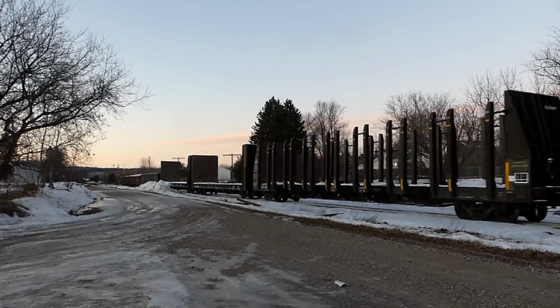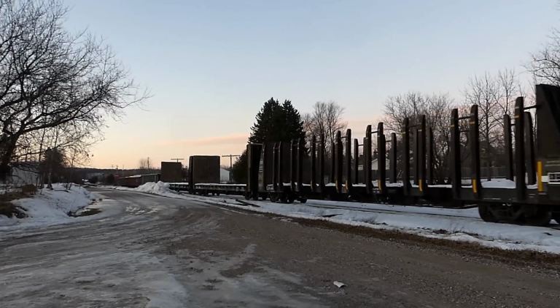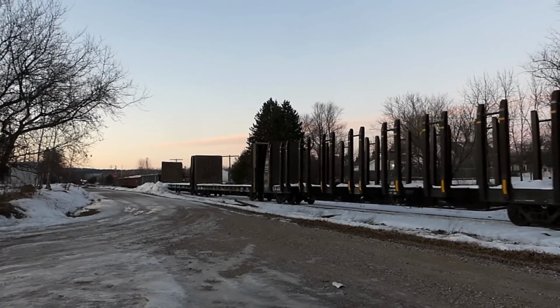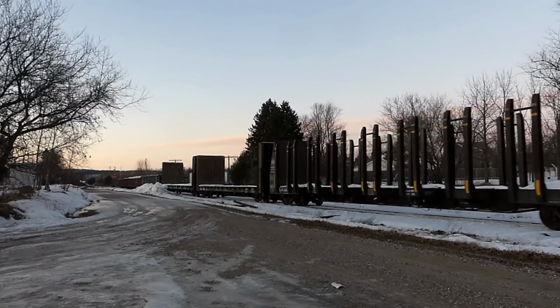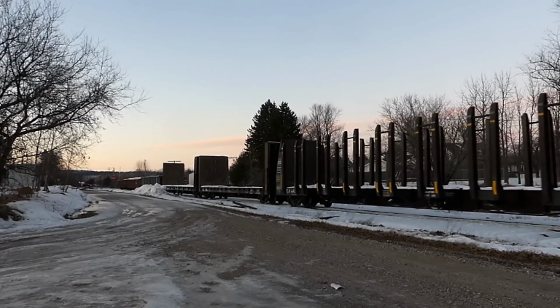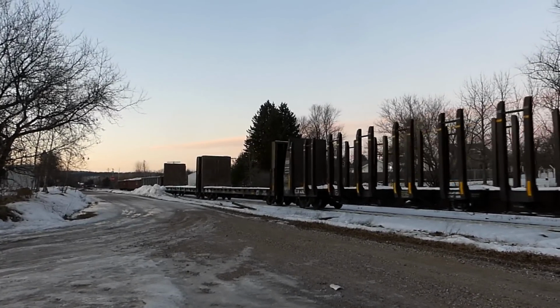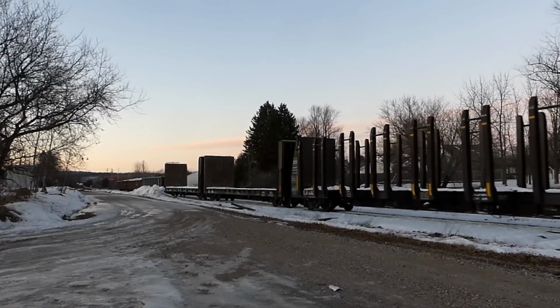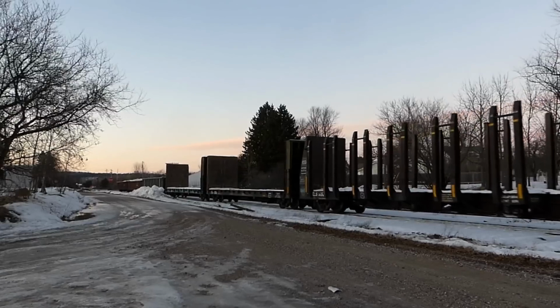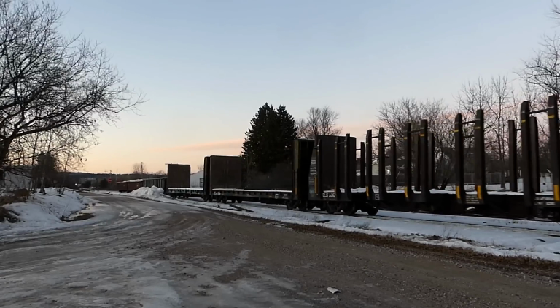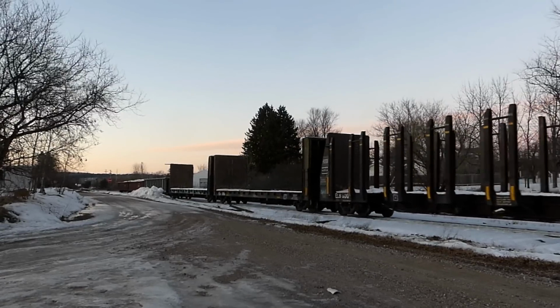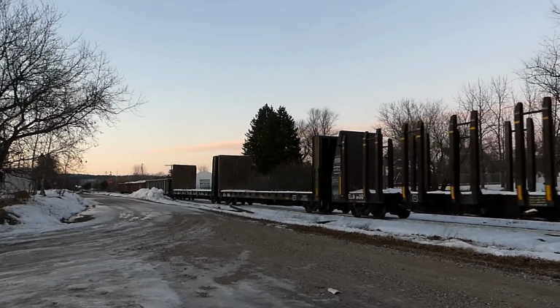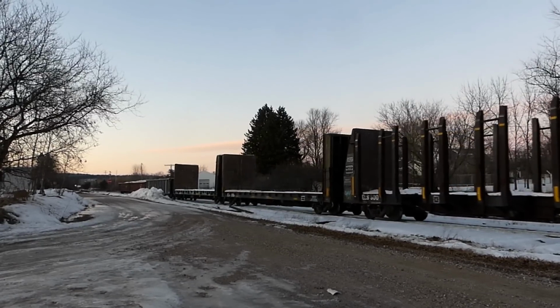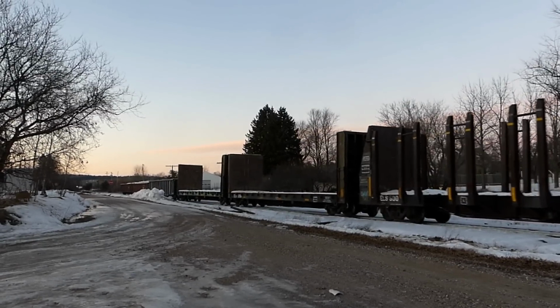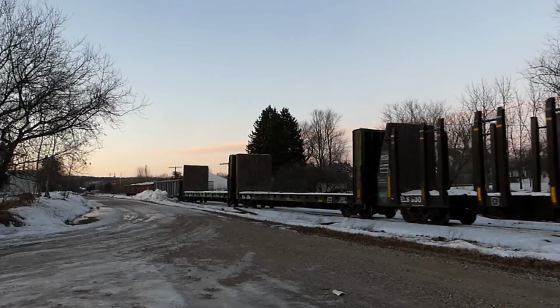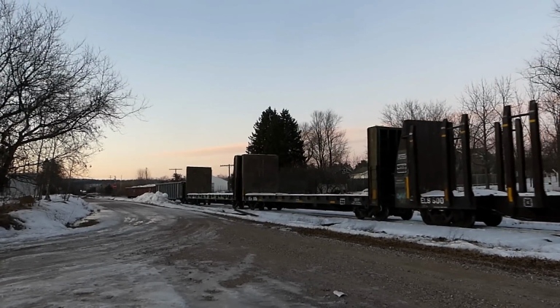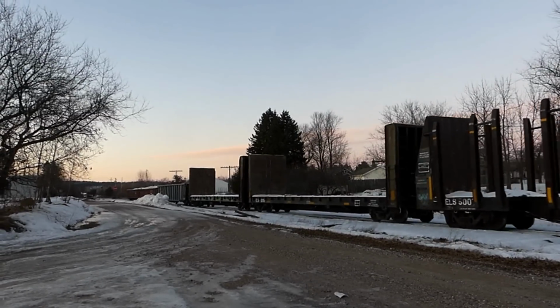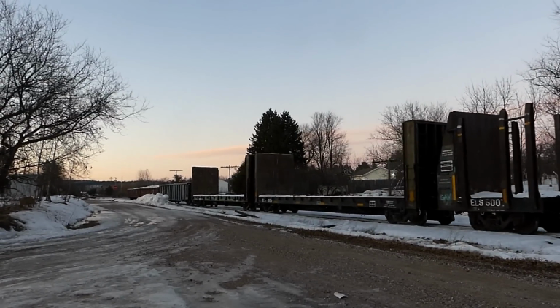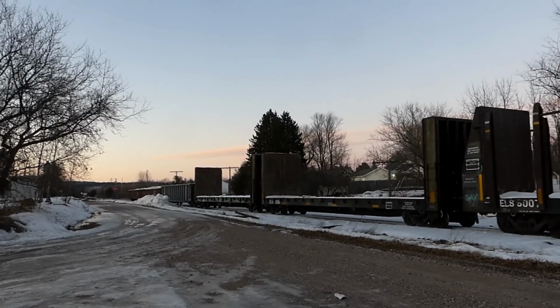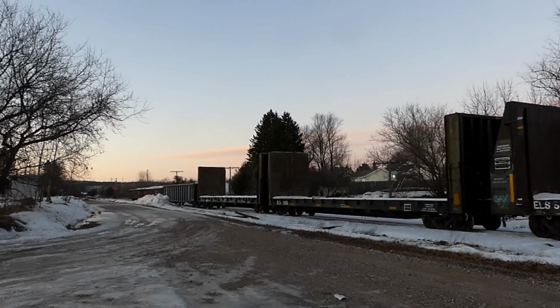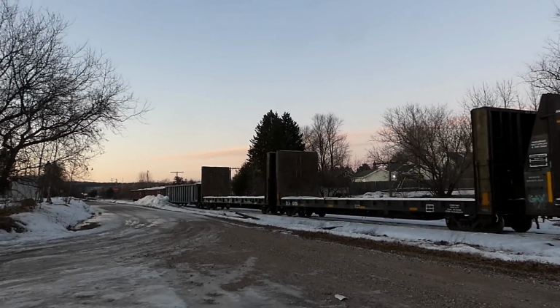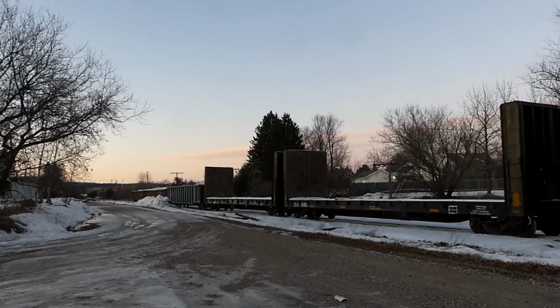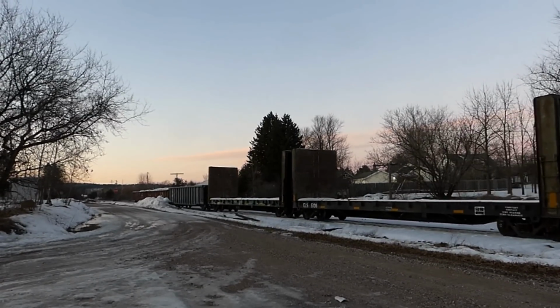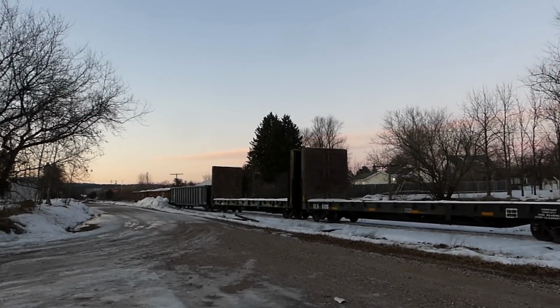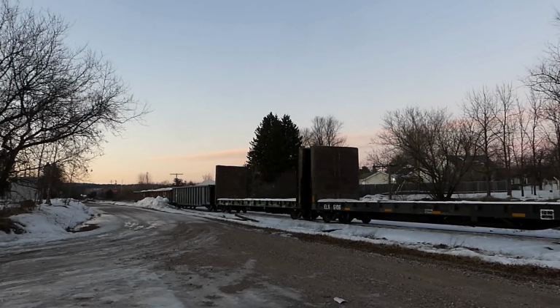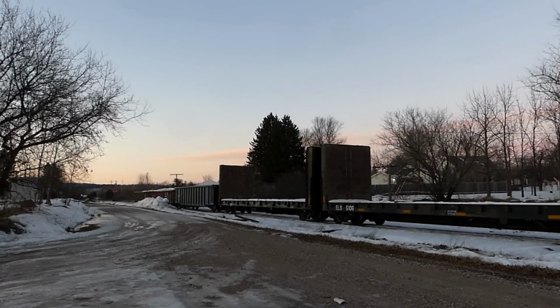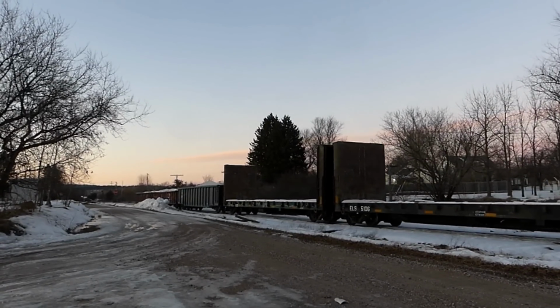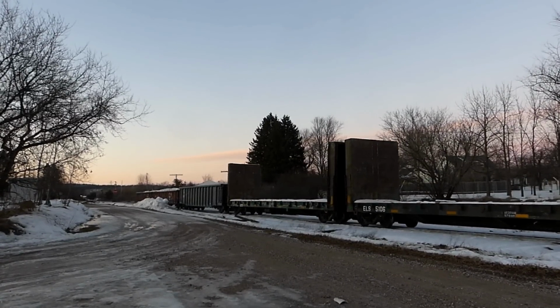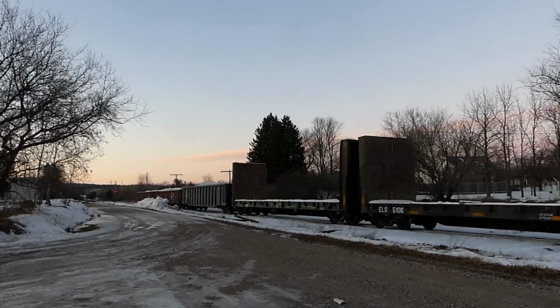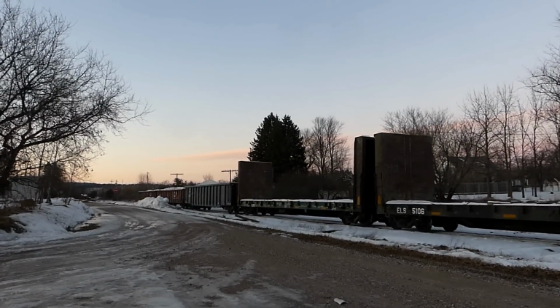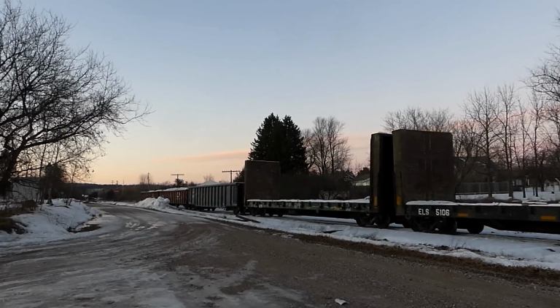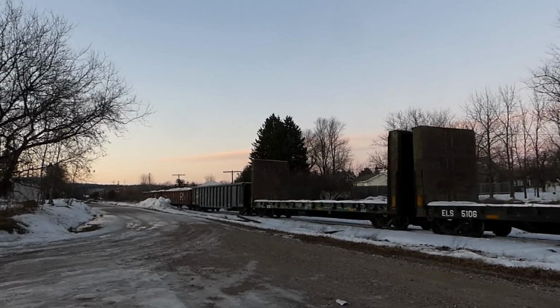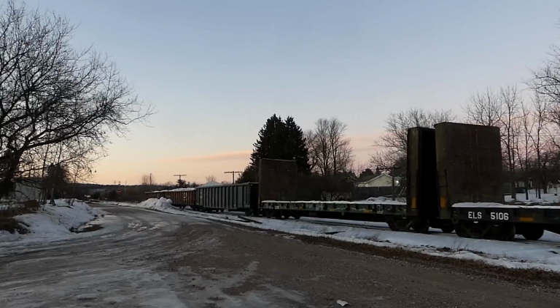We're looking at the 40s tomorrow. Oh man, I'm so looking forward to that. Looking ahead — 30s the rest of this week, higher 30s, and 40s next week.